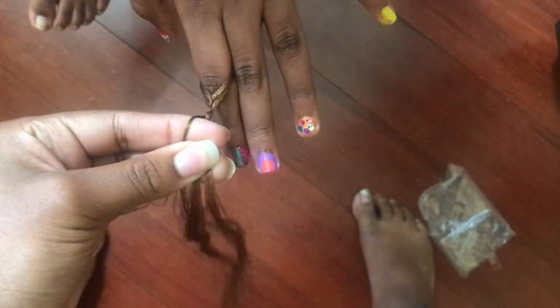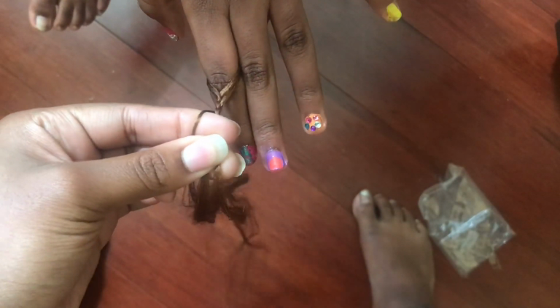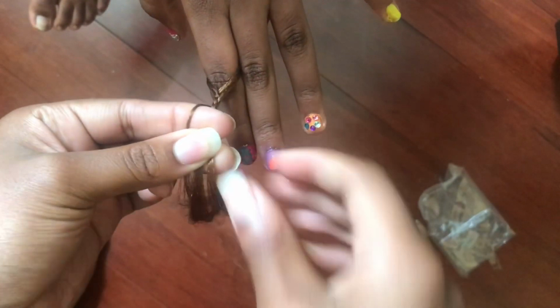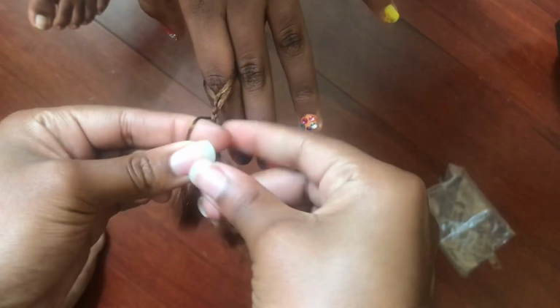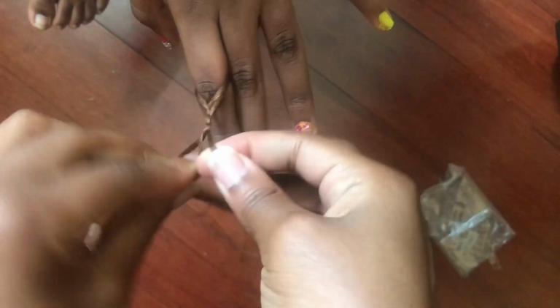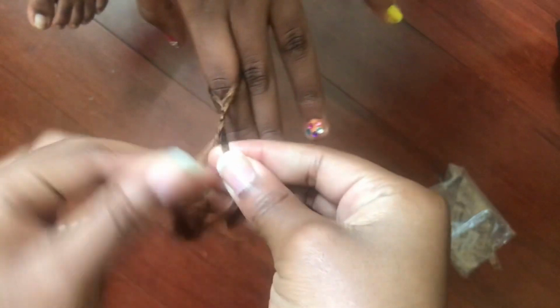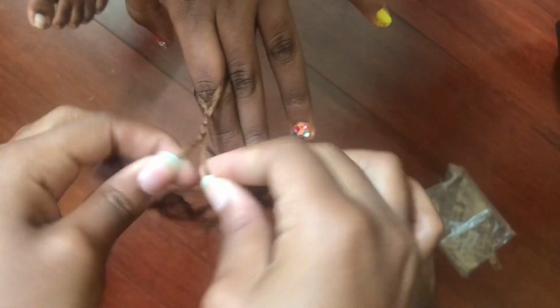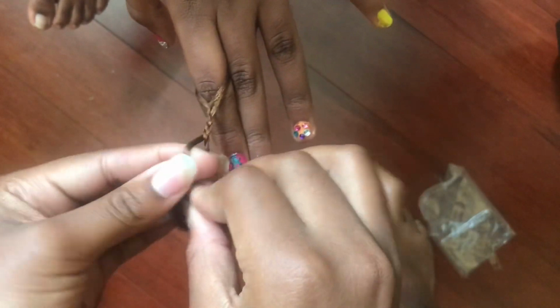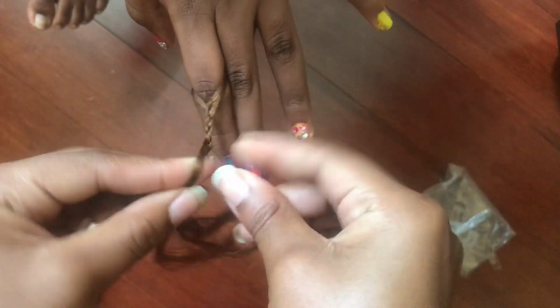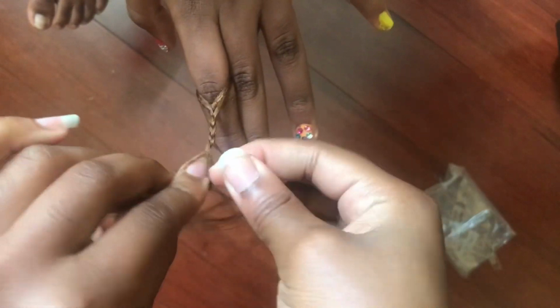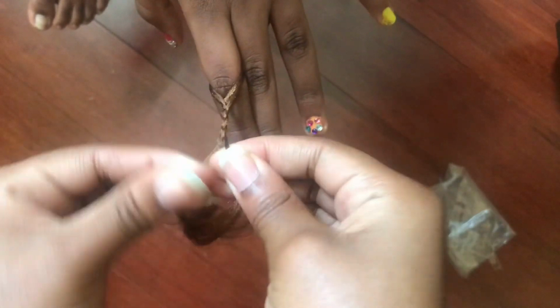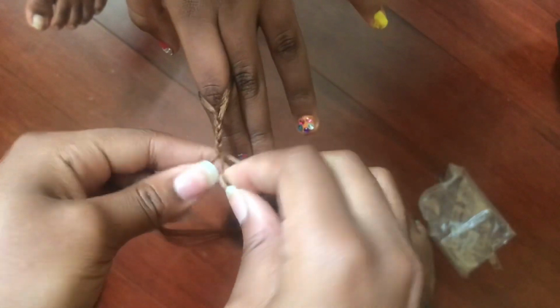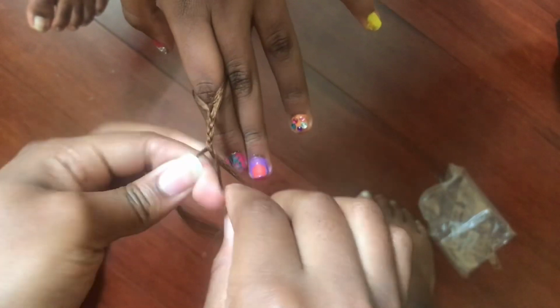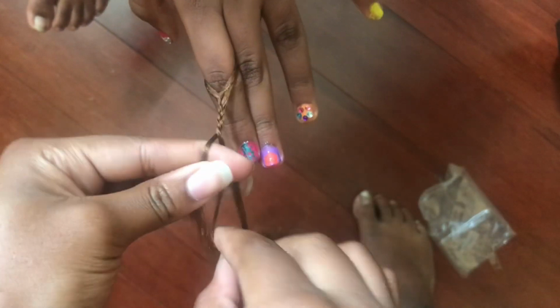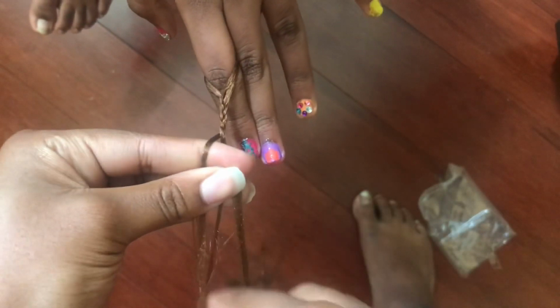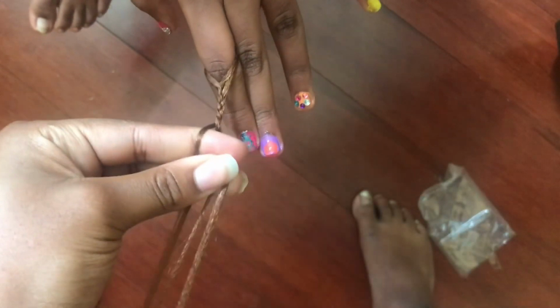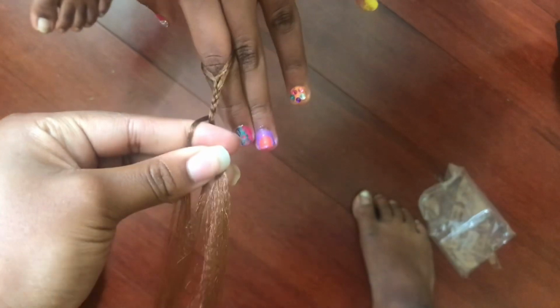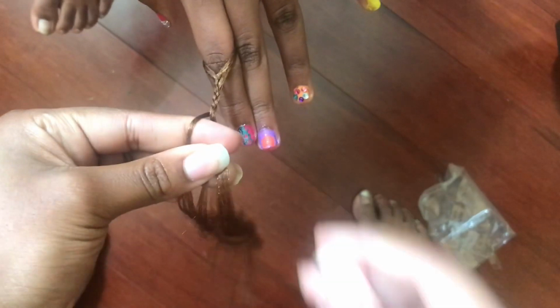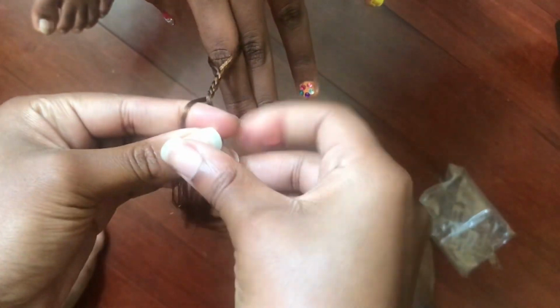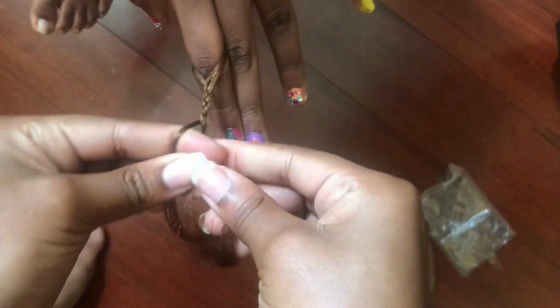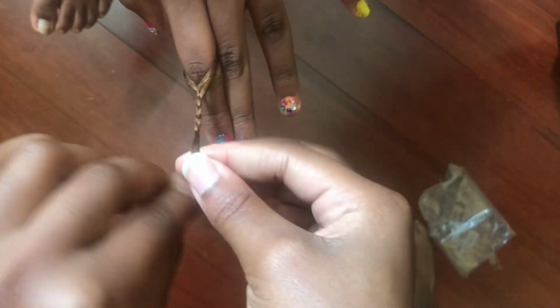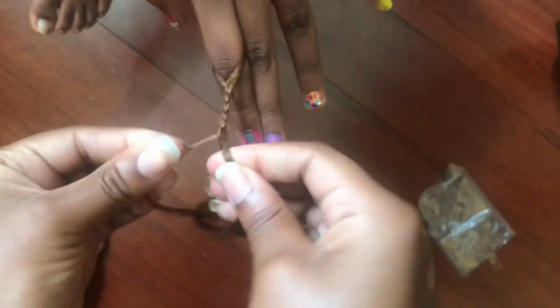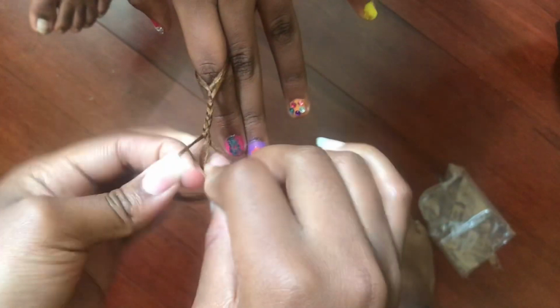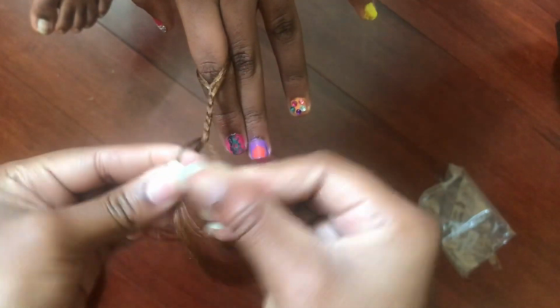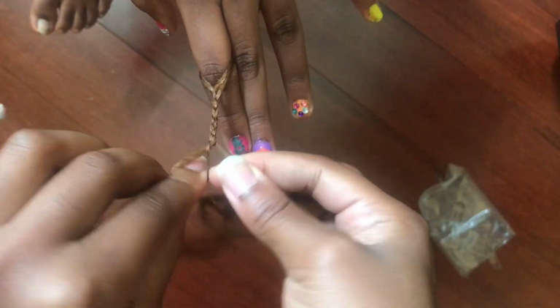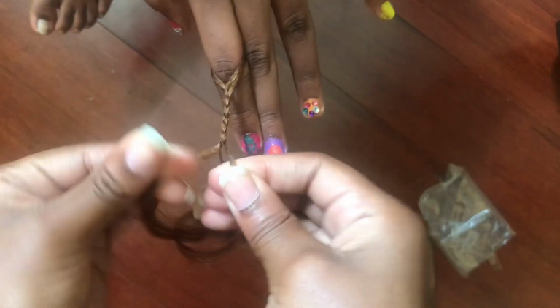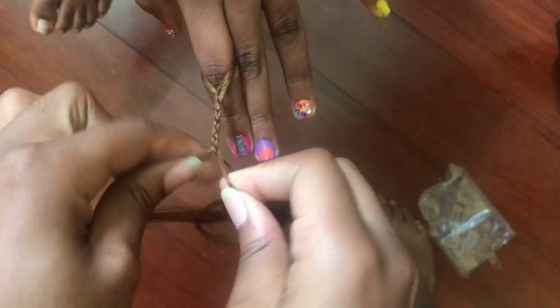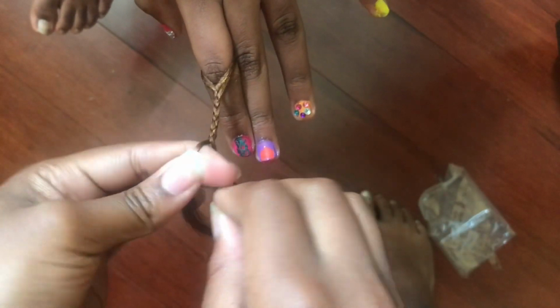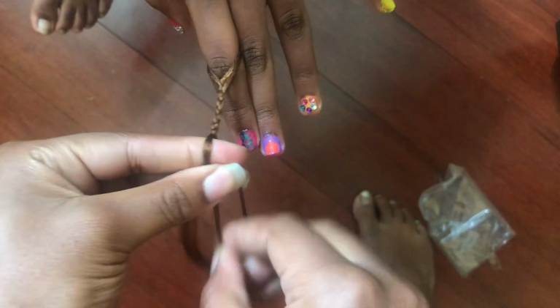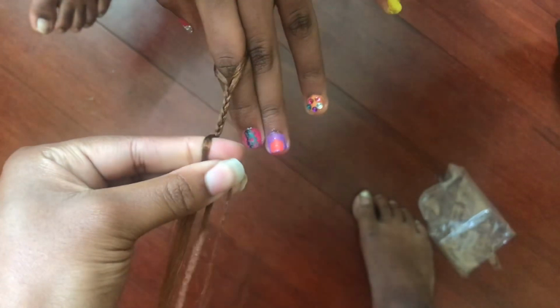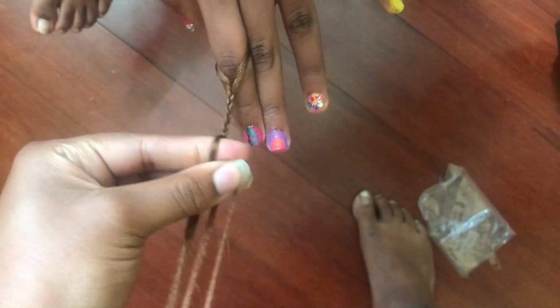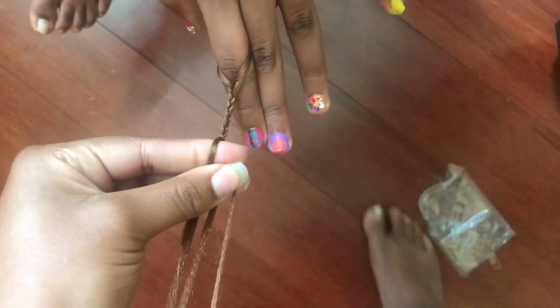Please do not come for my toes, y'all — I know they're way out. But anyways, I'm showing y'all how to do a braid on my lovely niece's fingers, so what I'm doing is I'm just starting to braid.